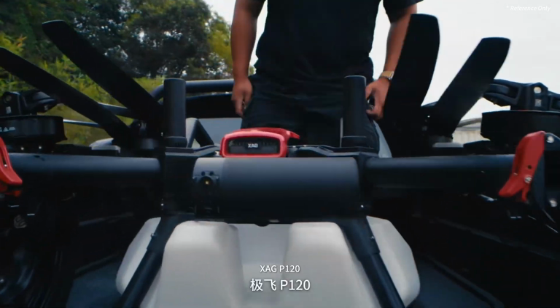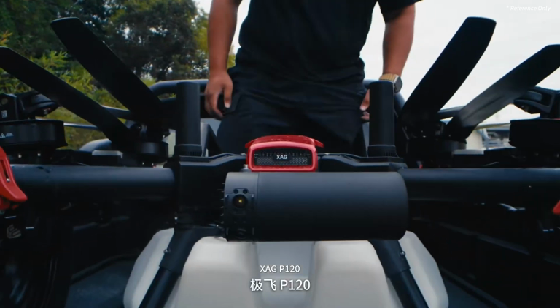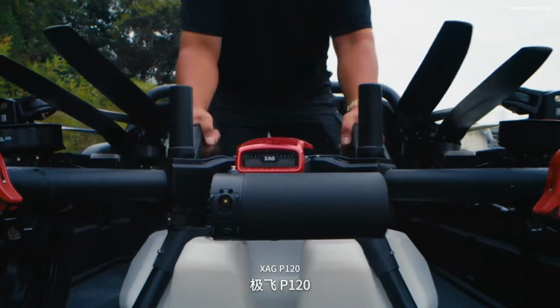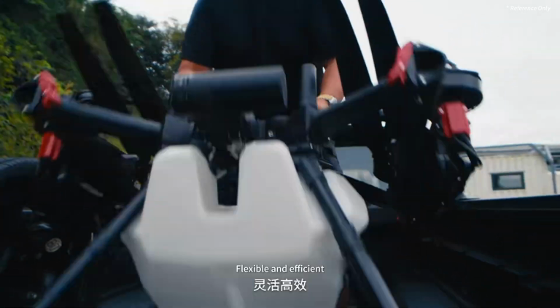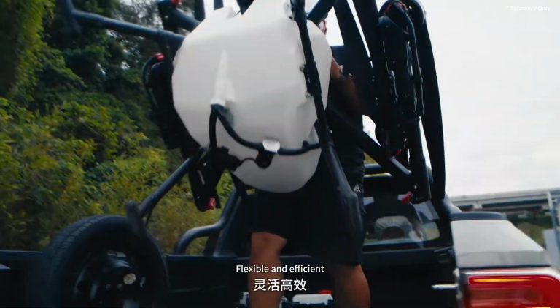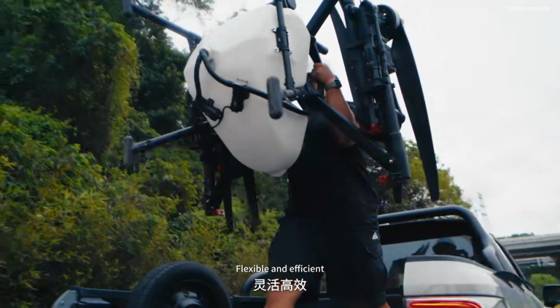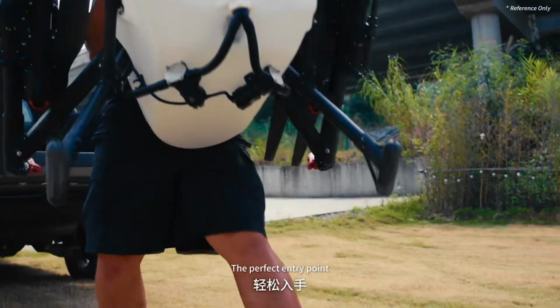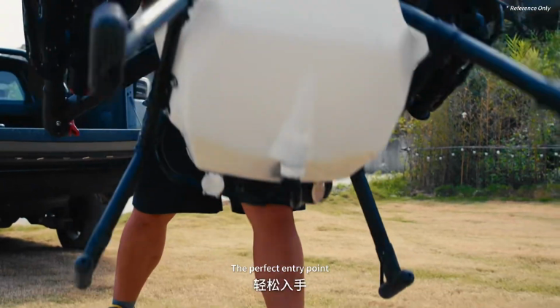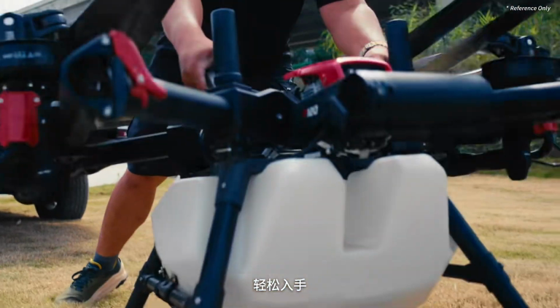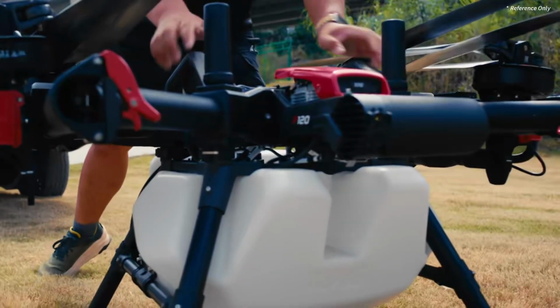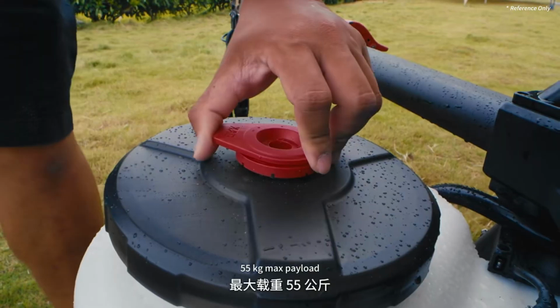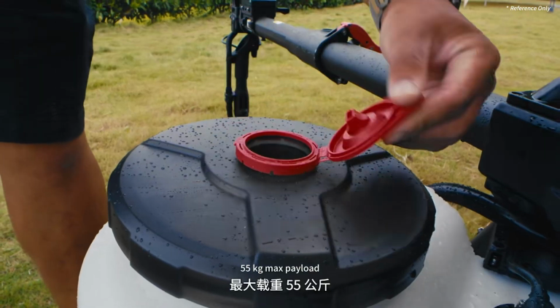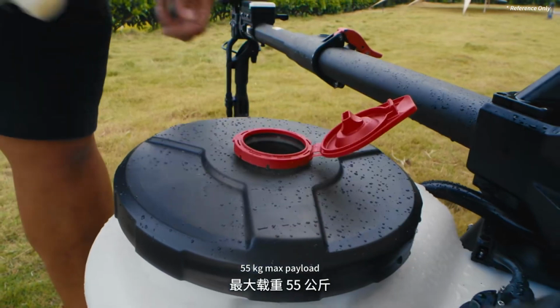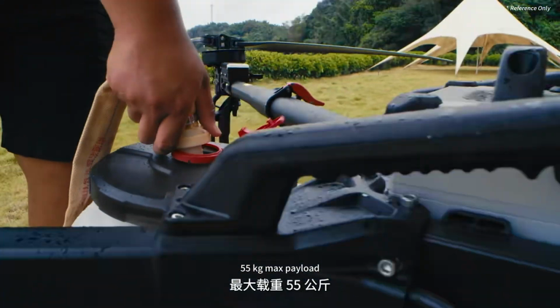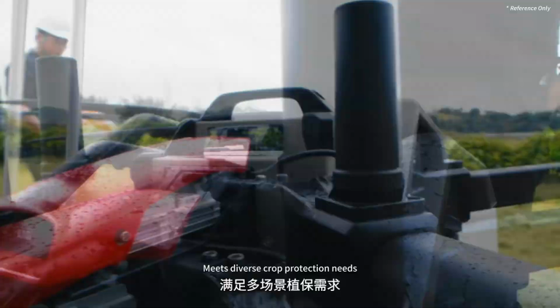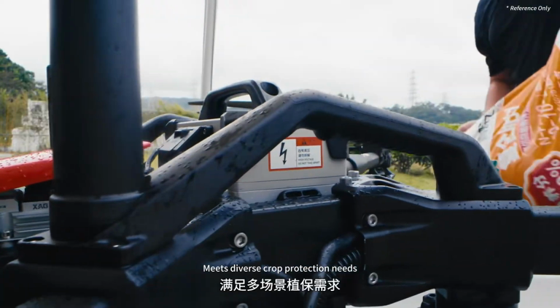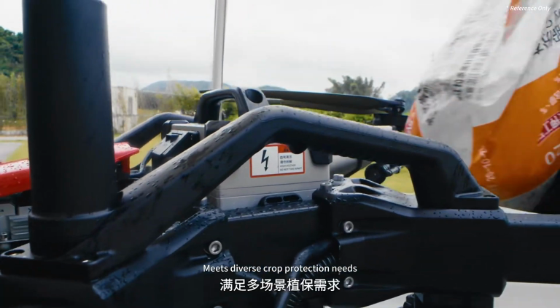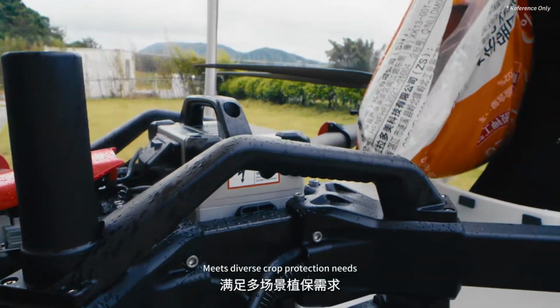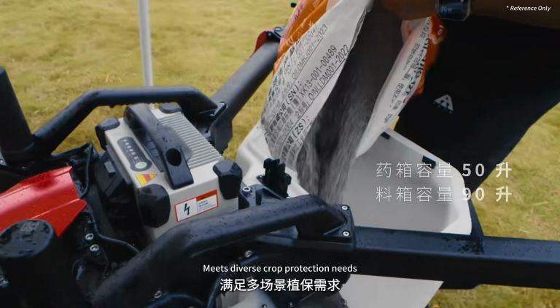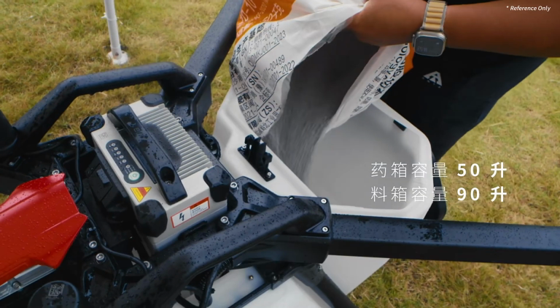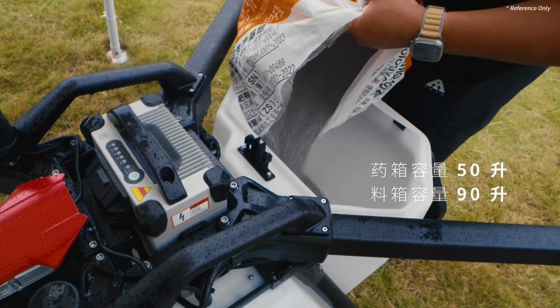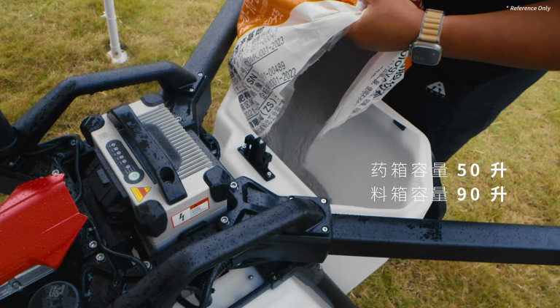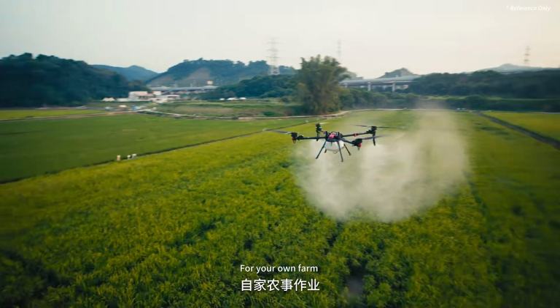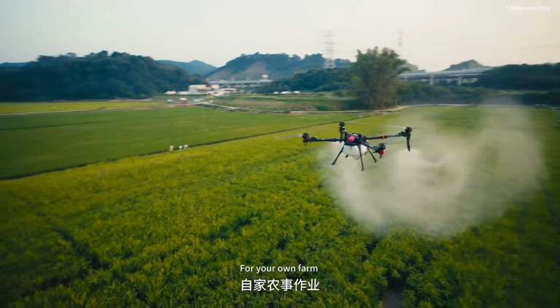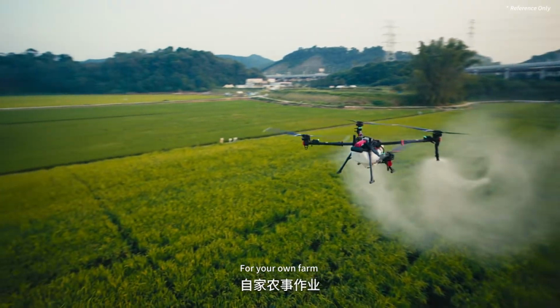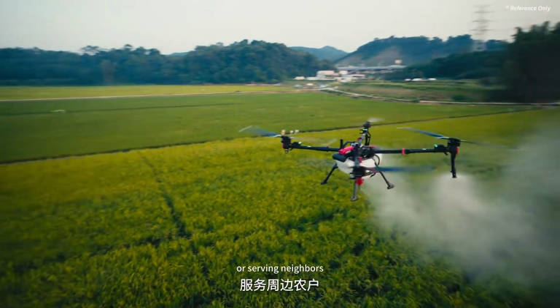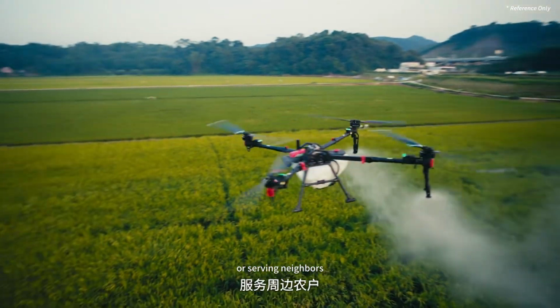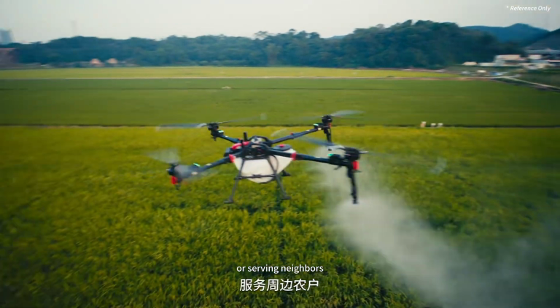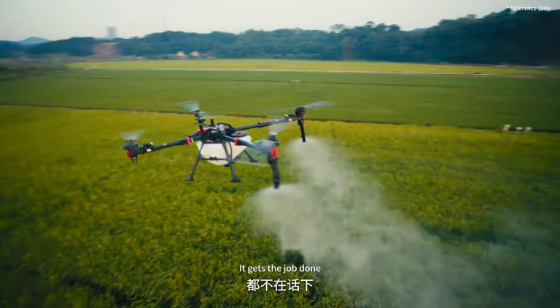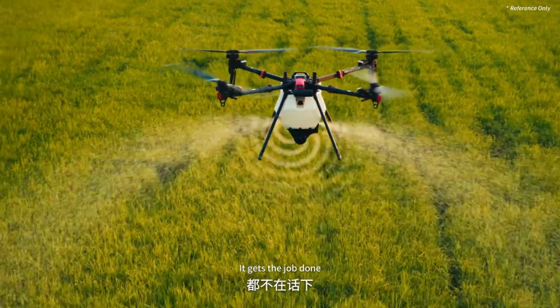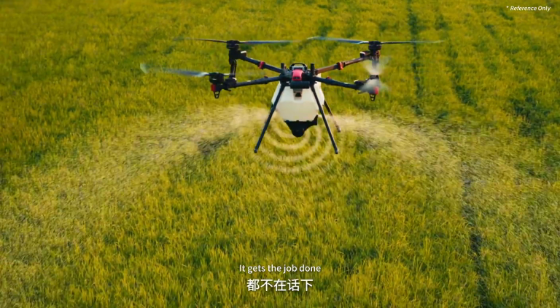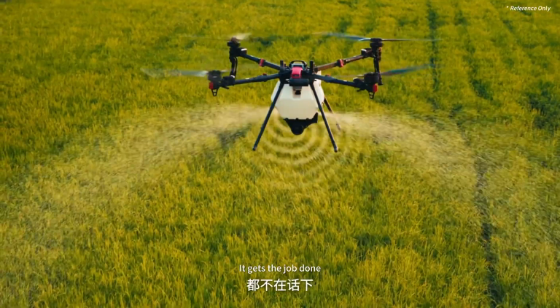XAGP120 — flexible and efficient, the perfect entry point. 55 kilograms max payload. Meets diverse crop protection needs — for your own farm or serving neighbors. It gets the job done.